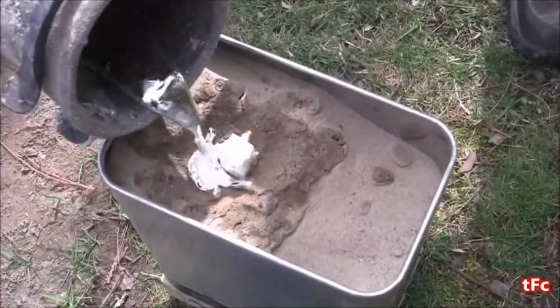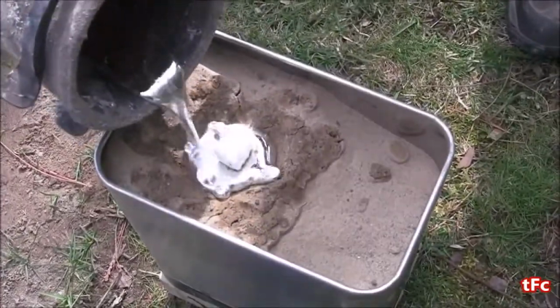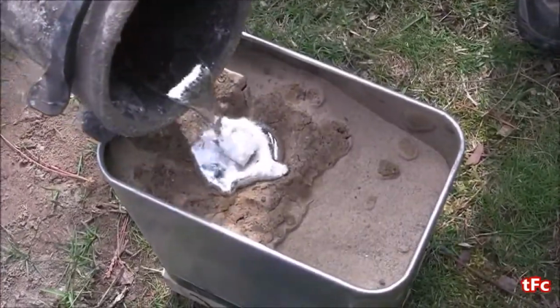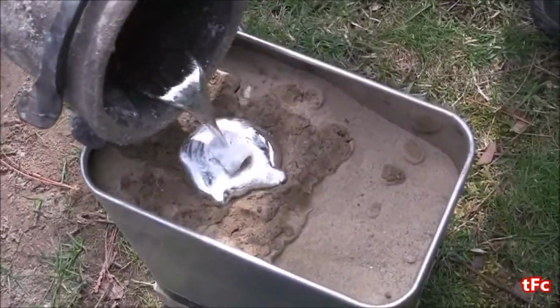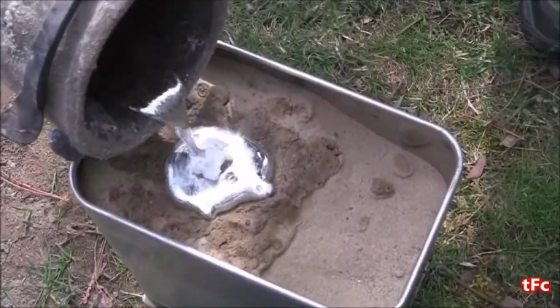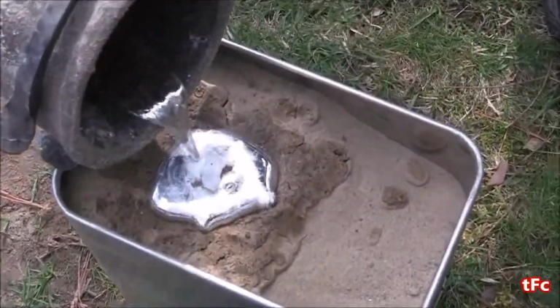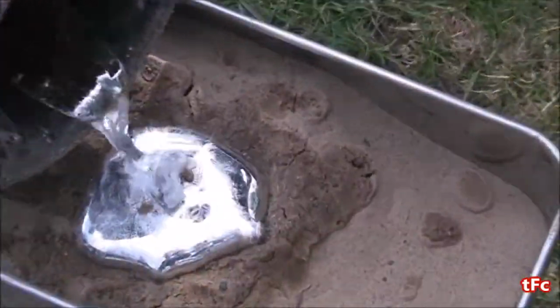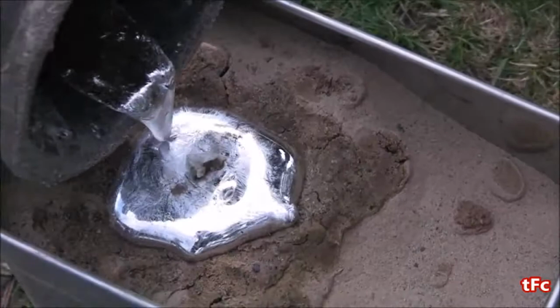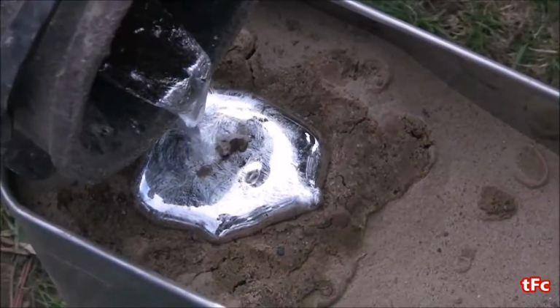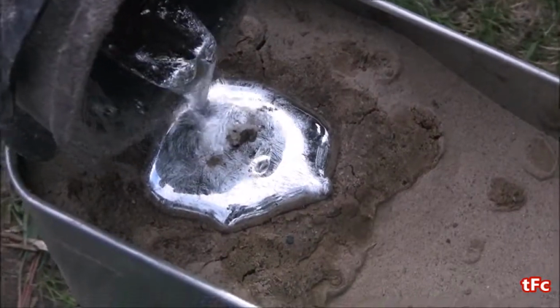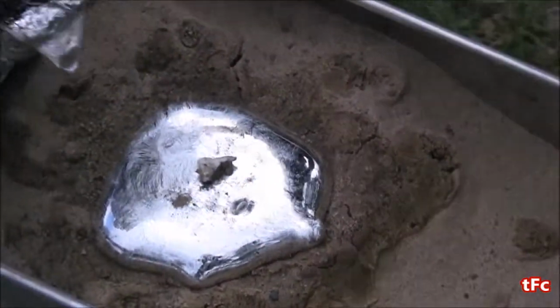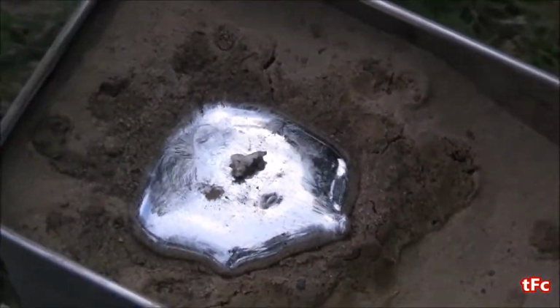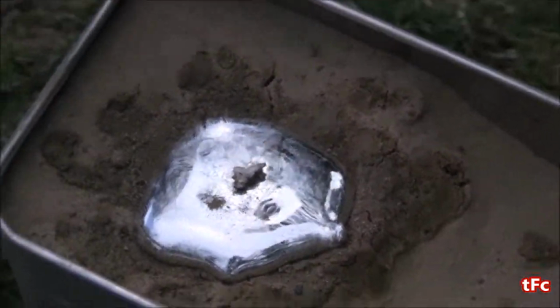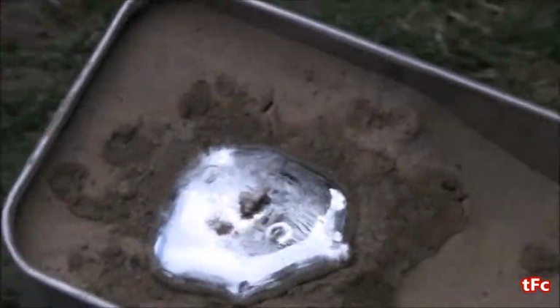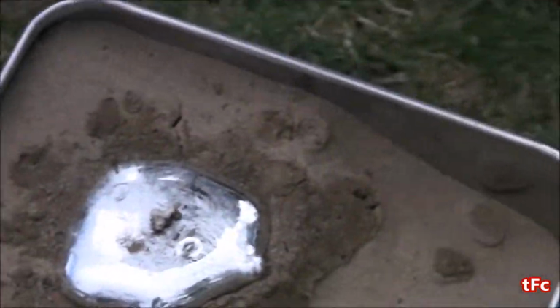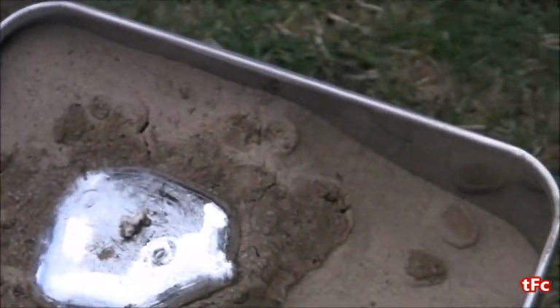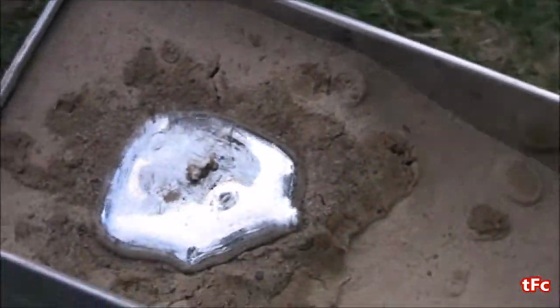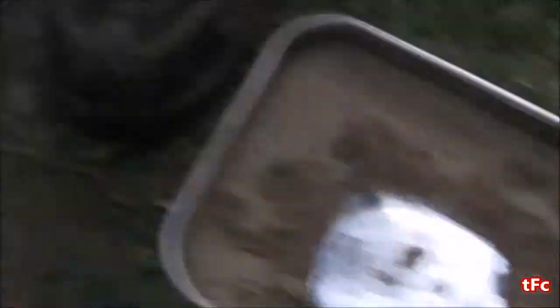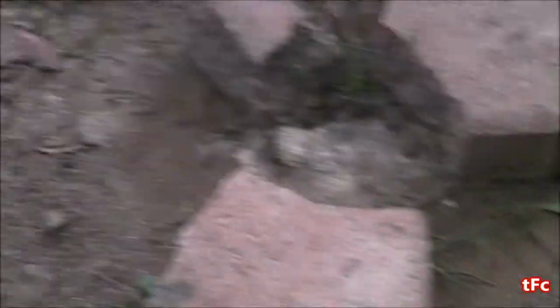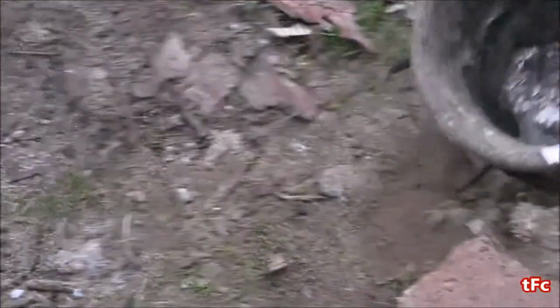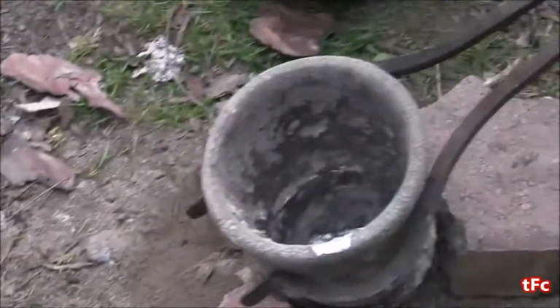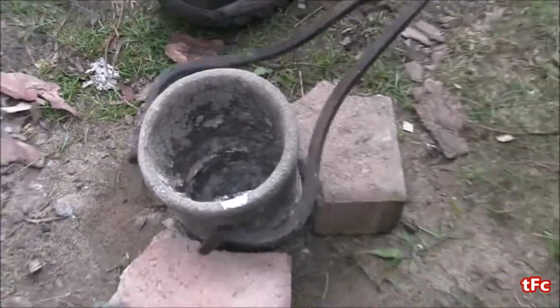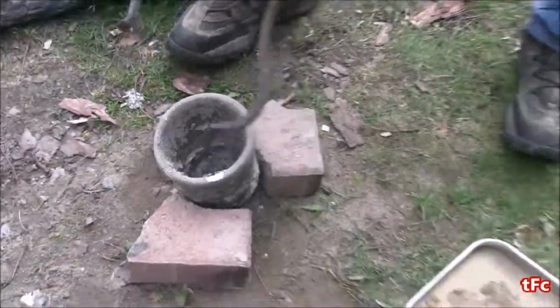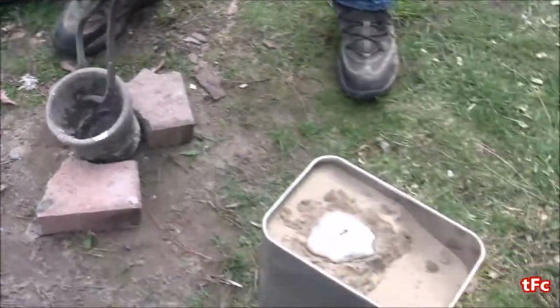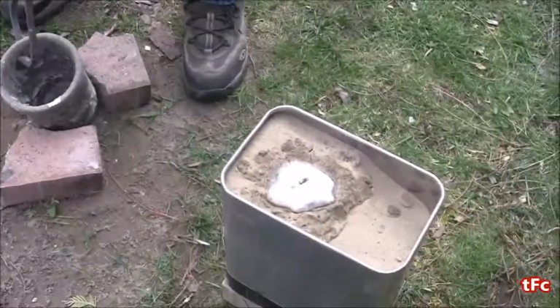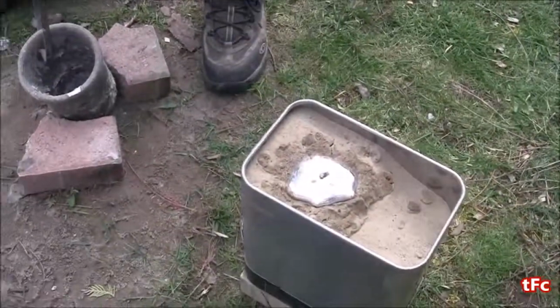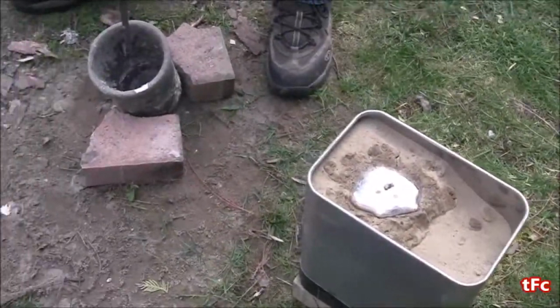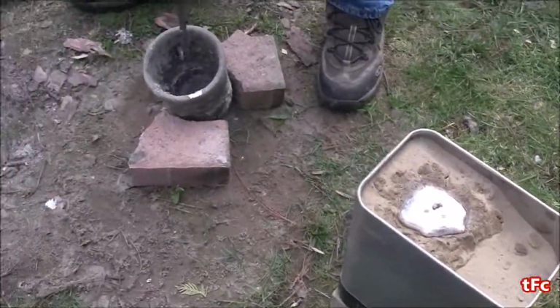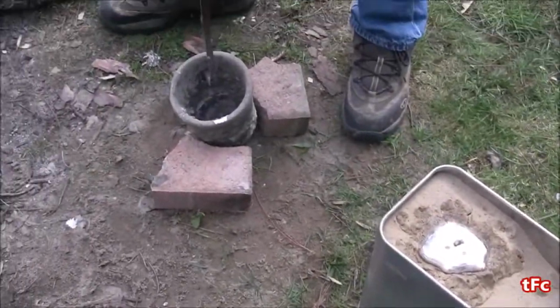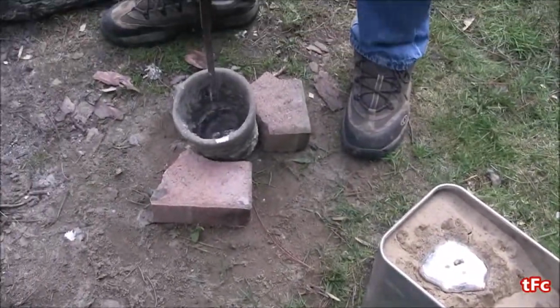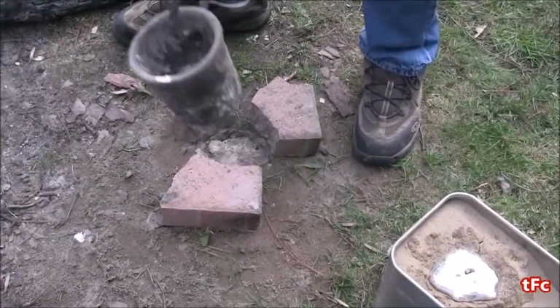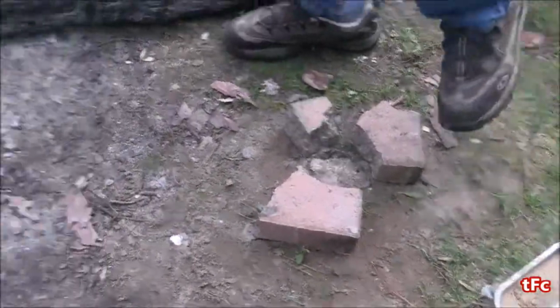You can see the aluminum starts to flow down and the styrofoam pretty much melts instantly. I'm going to put the crucible back in the foundry, and then a few minutes later we'll check out how the mold did and see if we got an aluminum key.